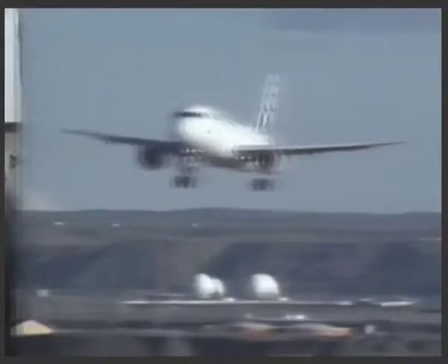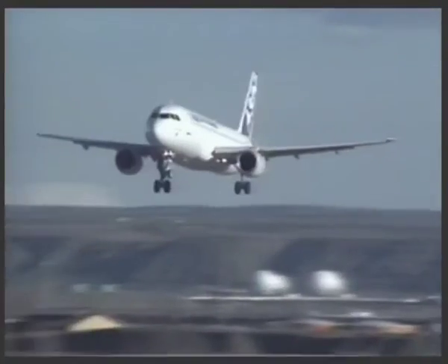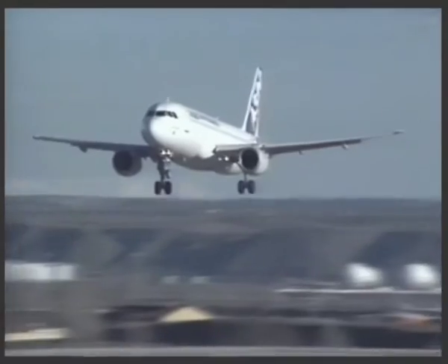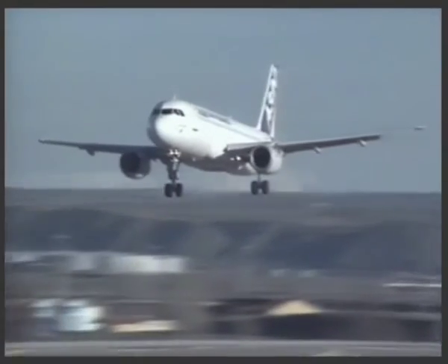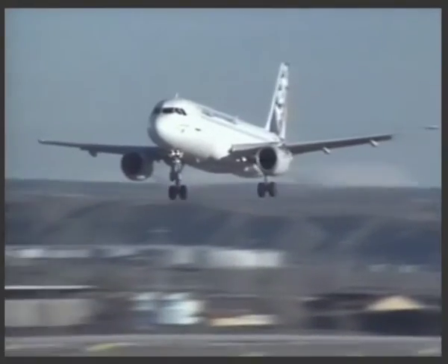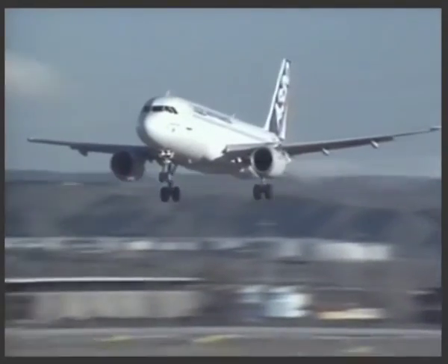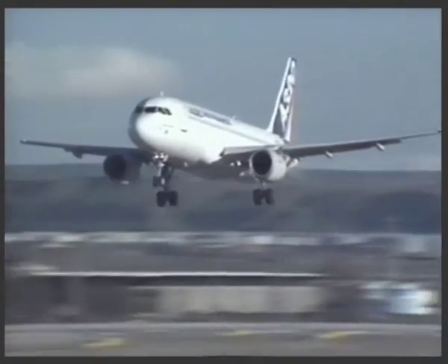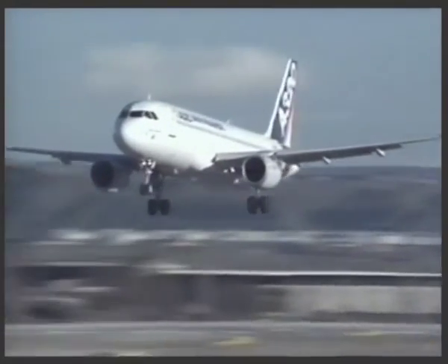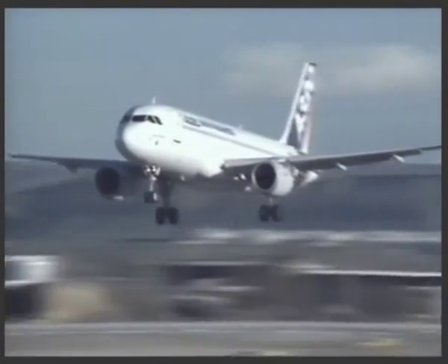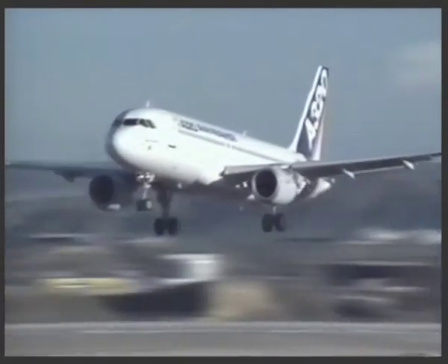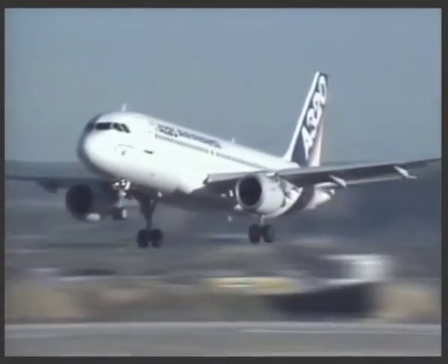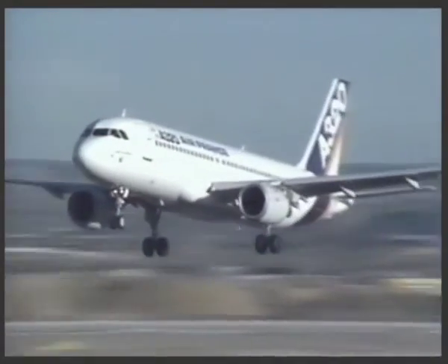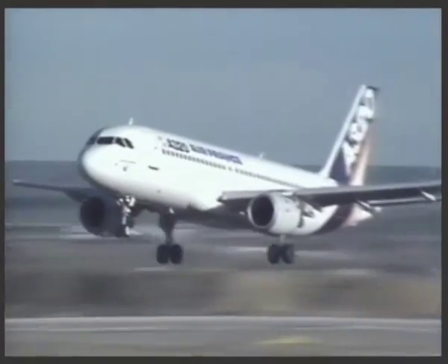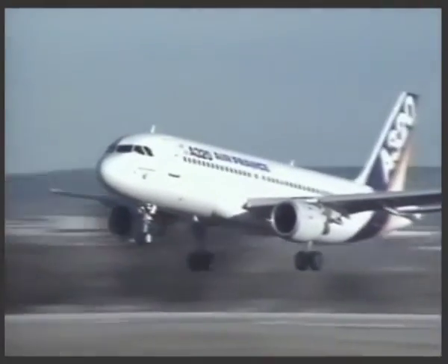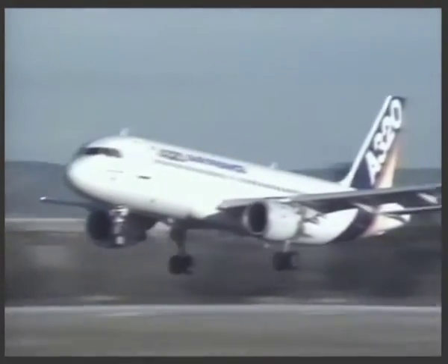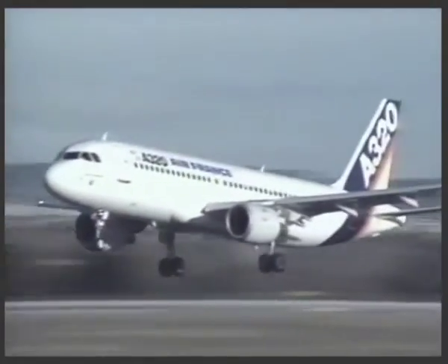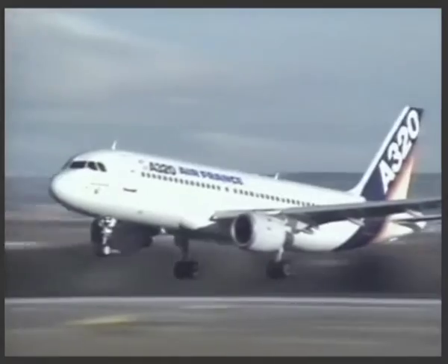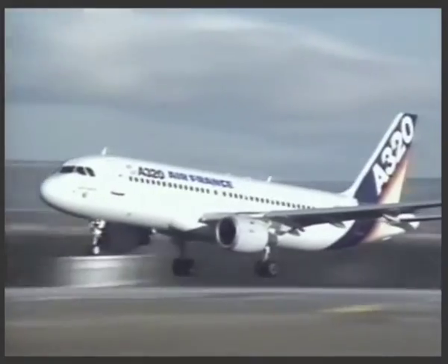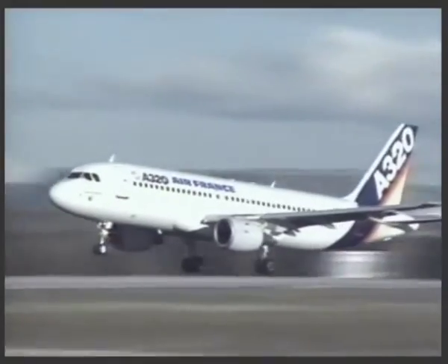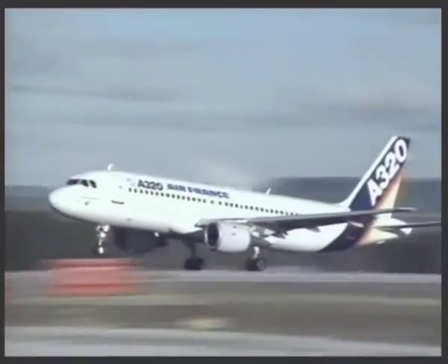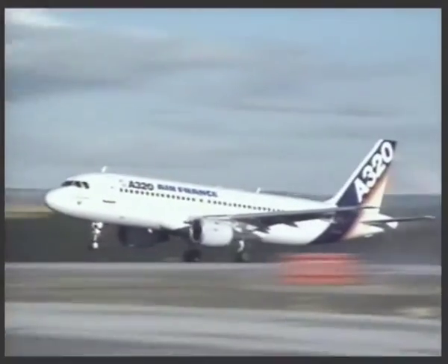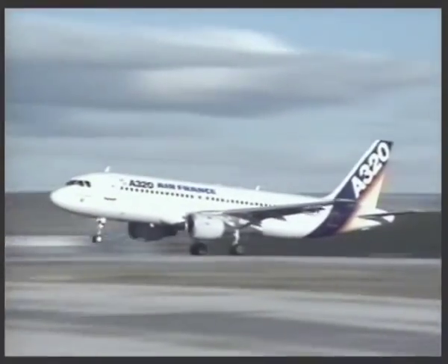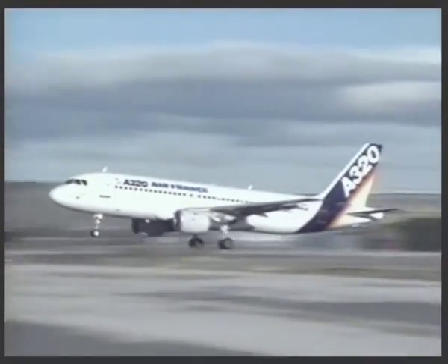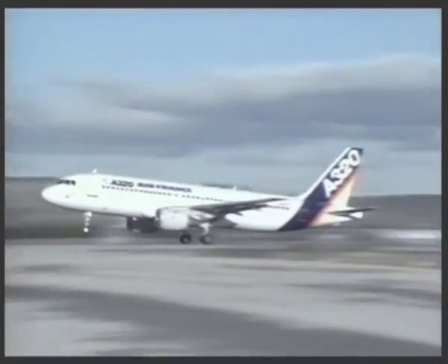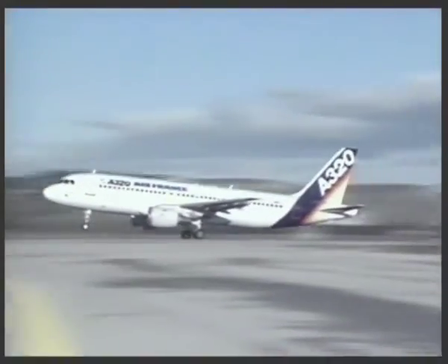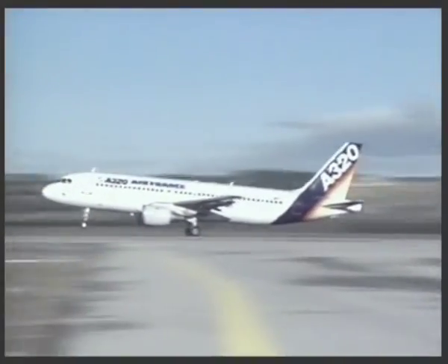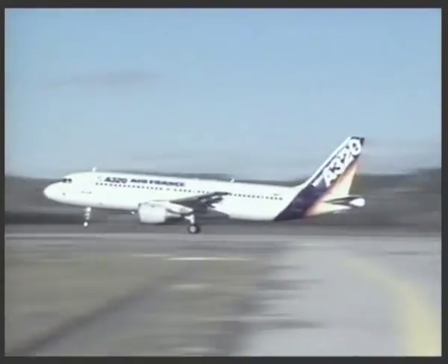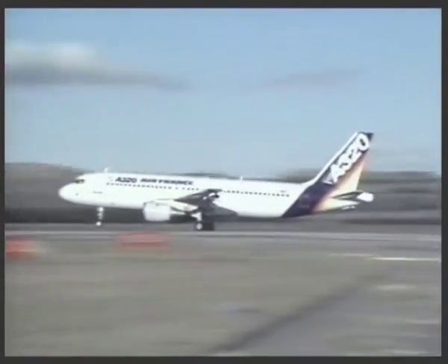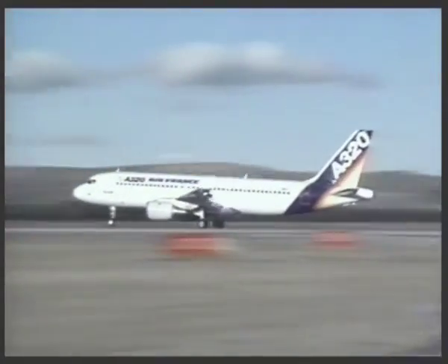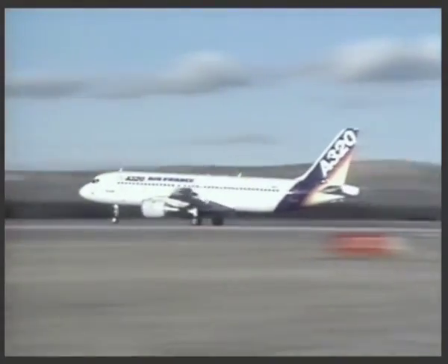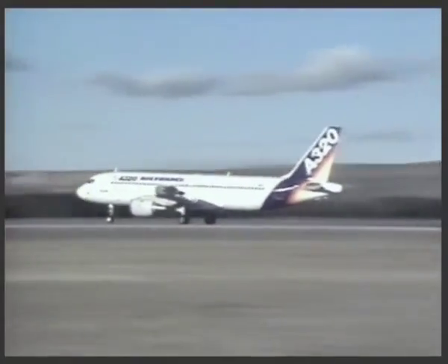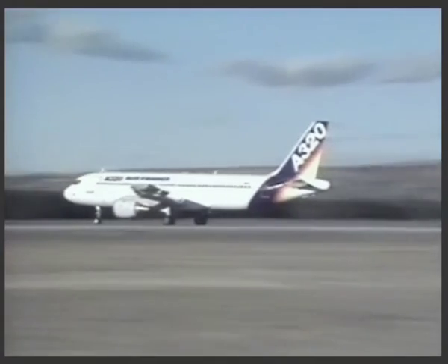As well as proving it can cope with the unexpected, the A320 successfully carries out a hundred hours of route proving as a further demonstration to Airworthiness authorities.